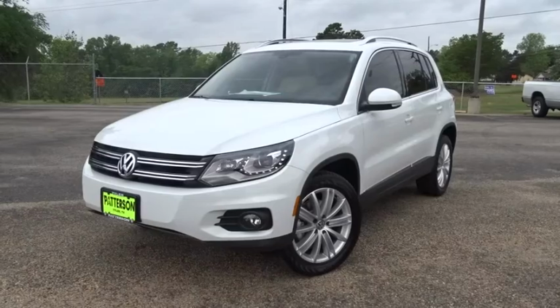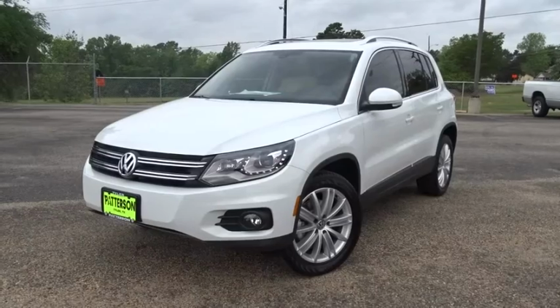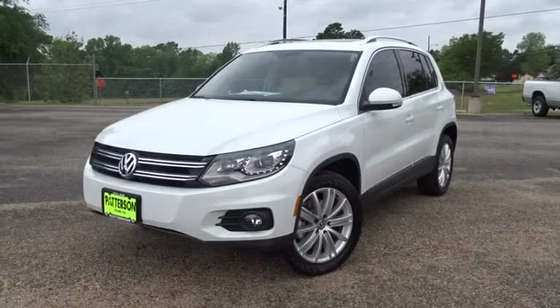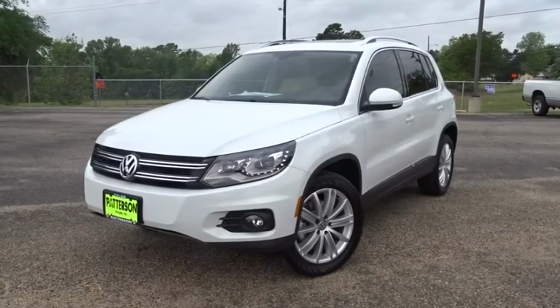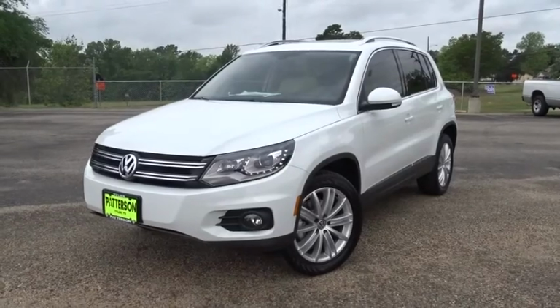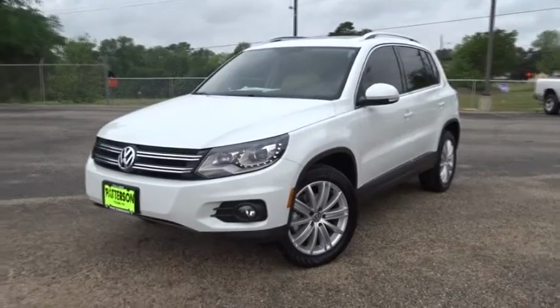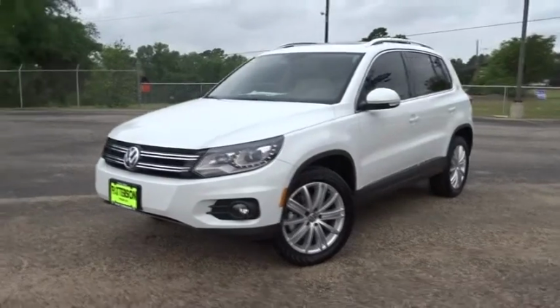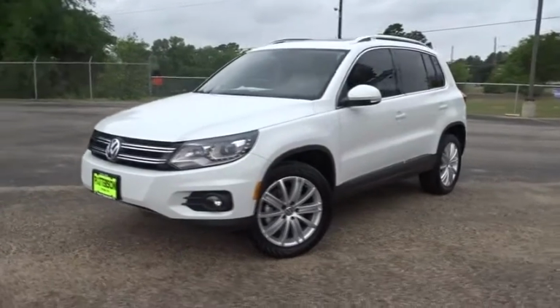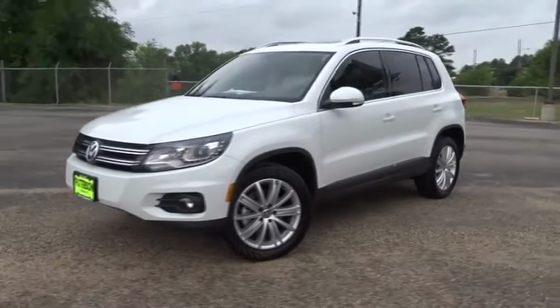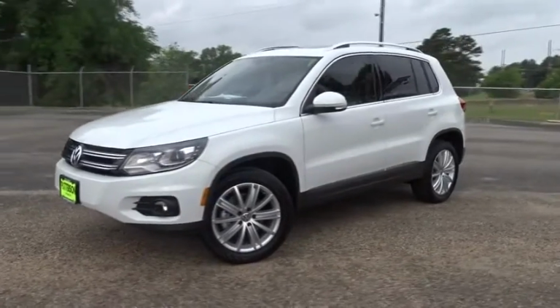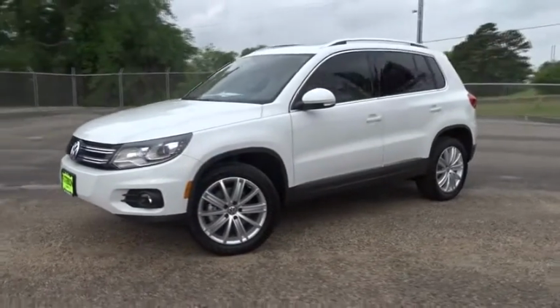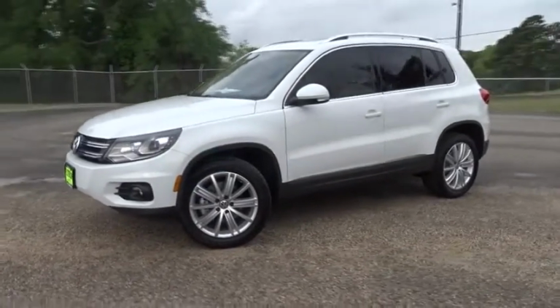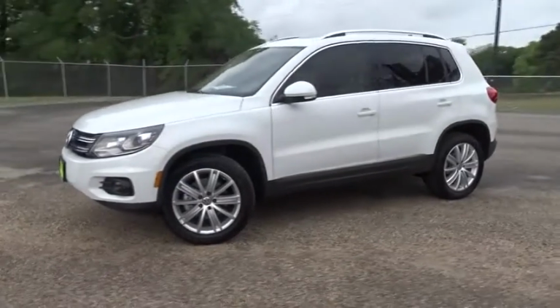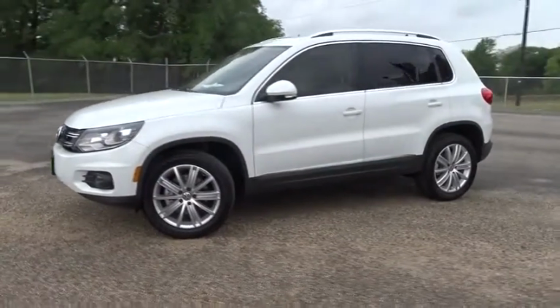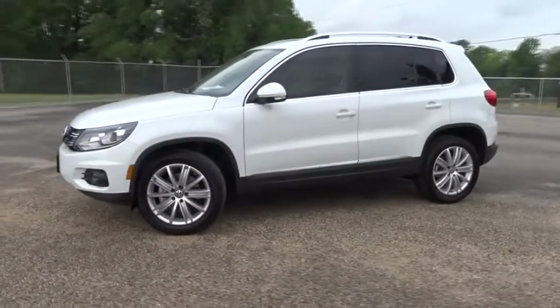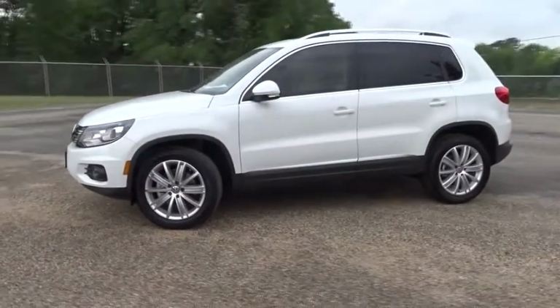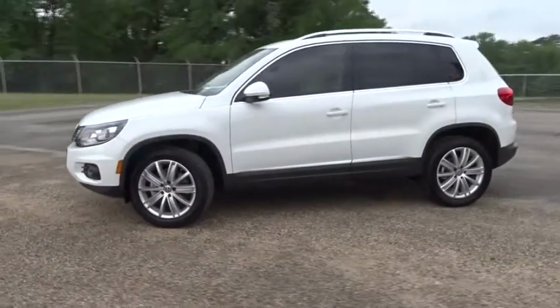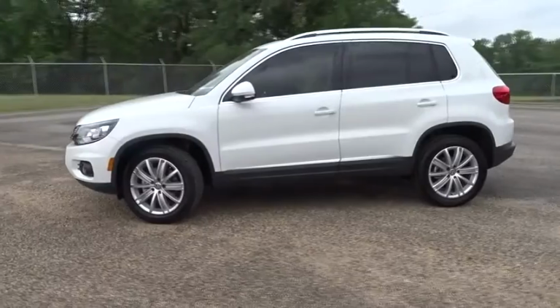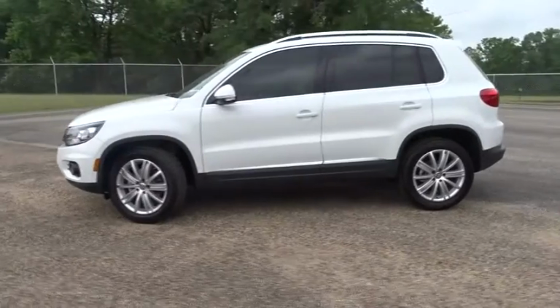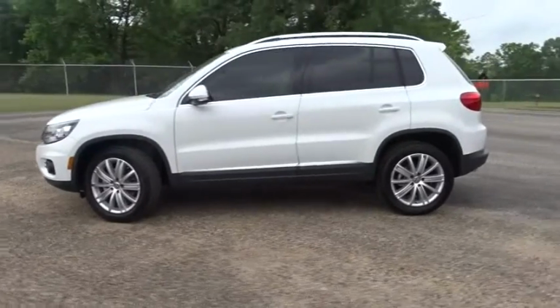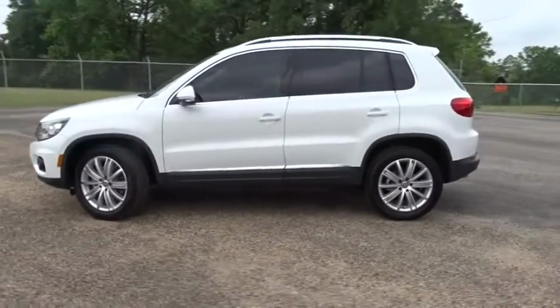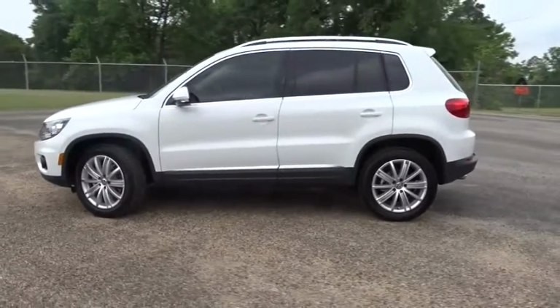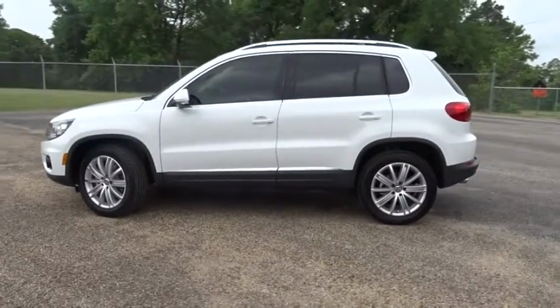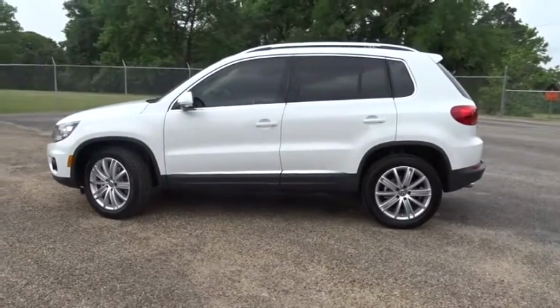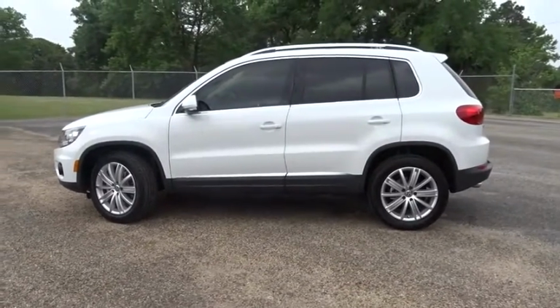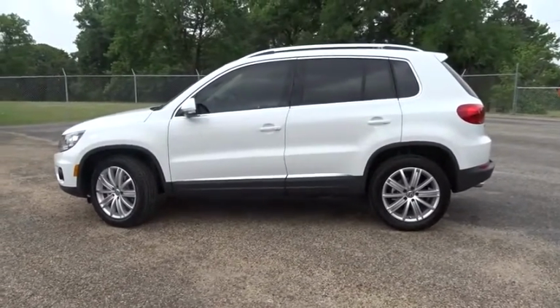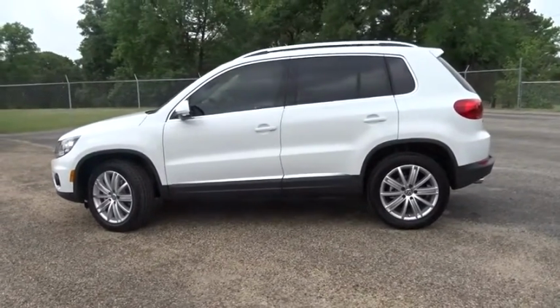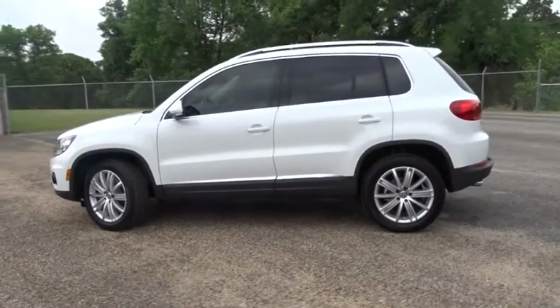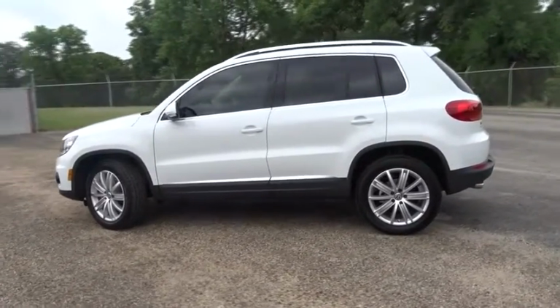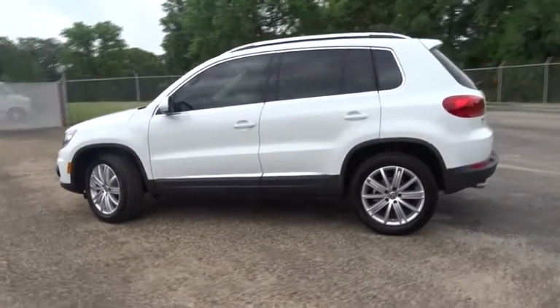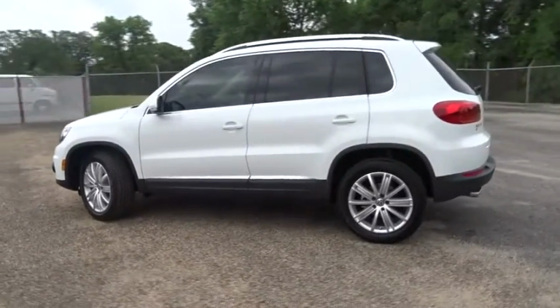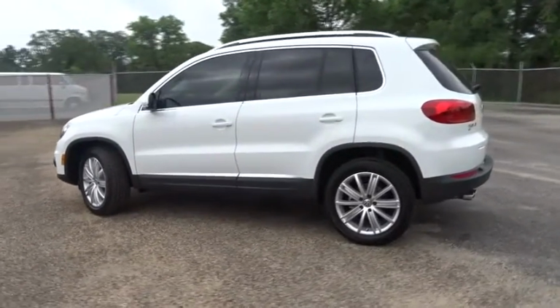The 2016 Volkswagen Tiguan. With the Volkswagen Tiguan, it's good to be turbo. Turbo with class. Here are some of this vehicle's great options.